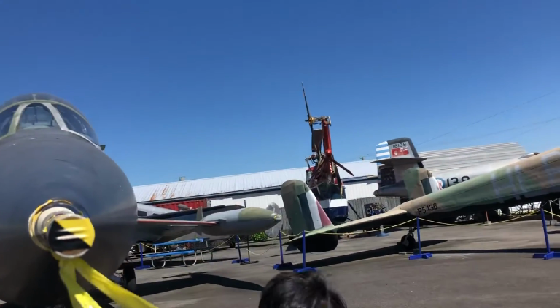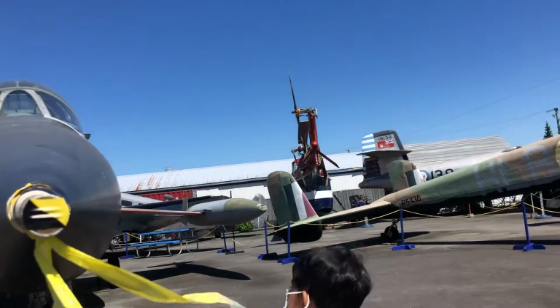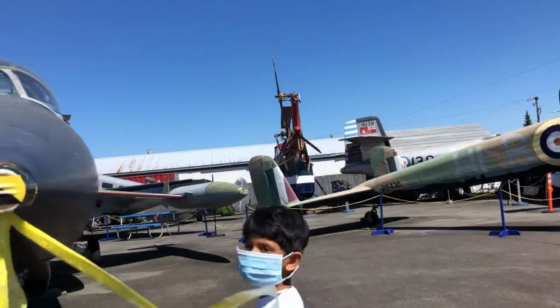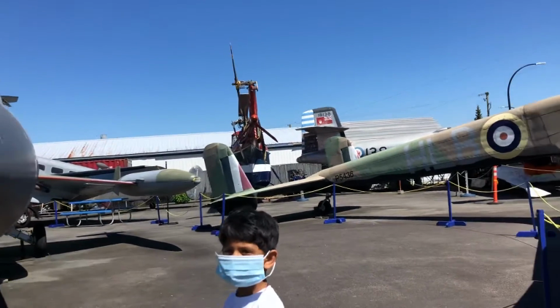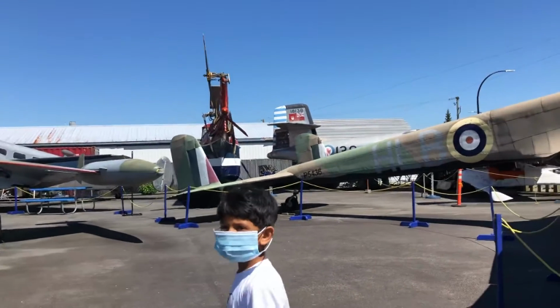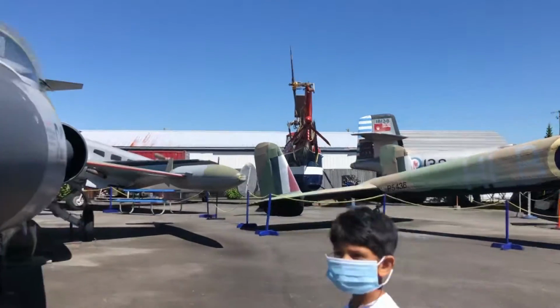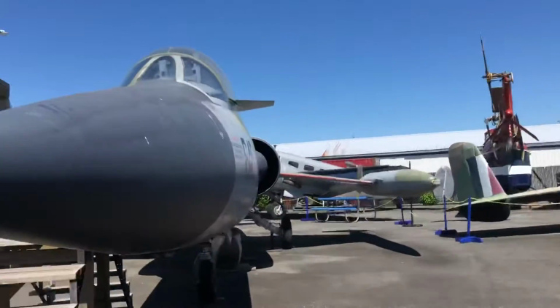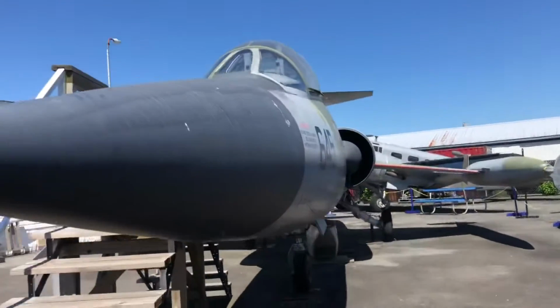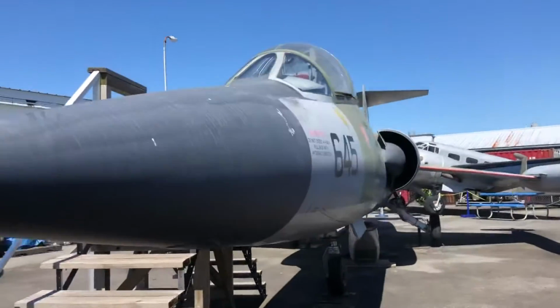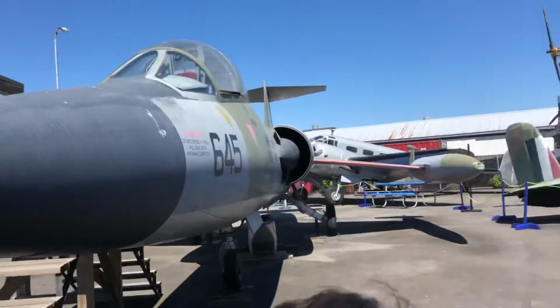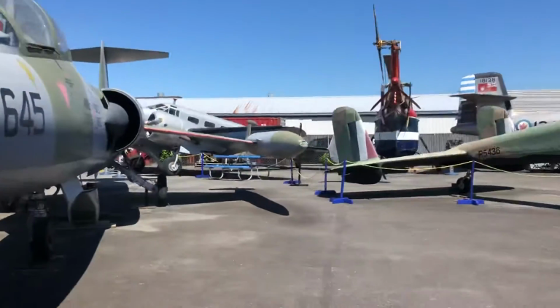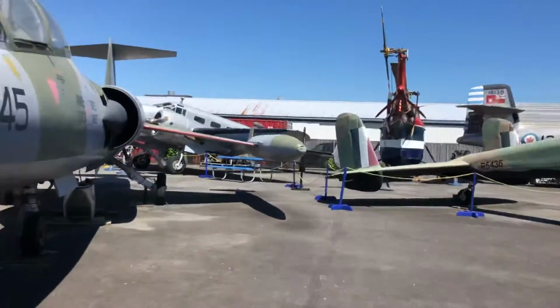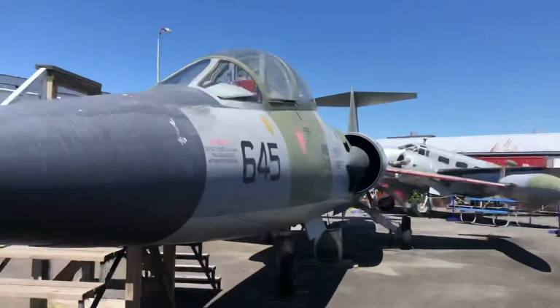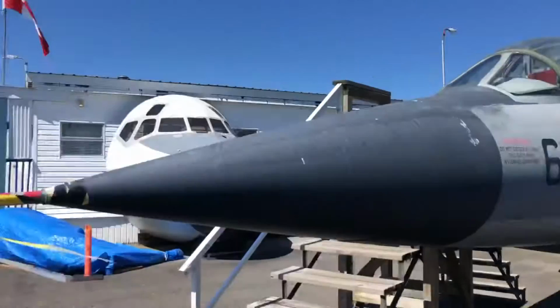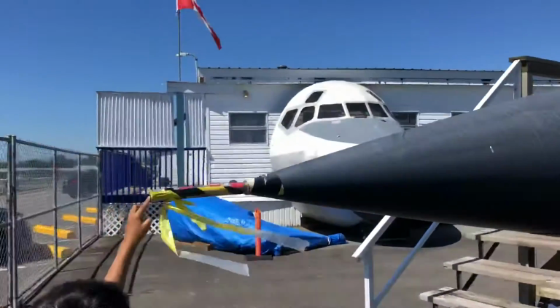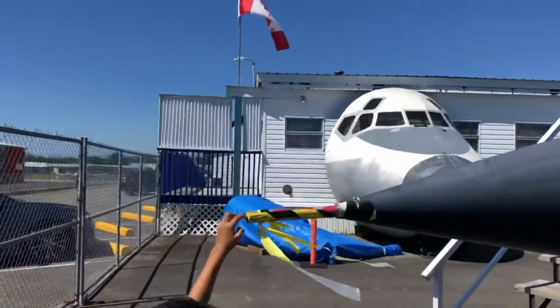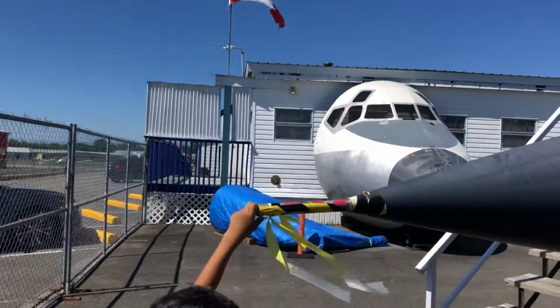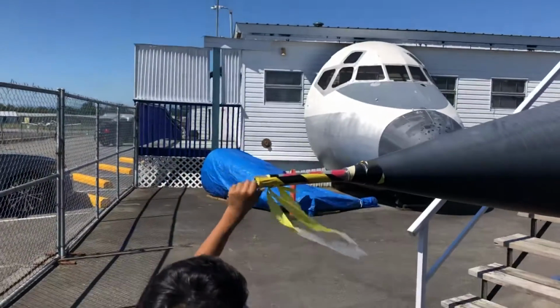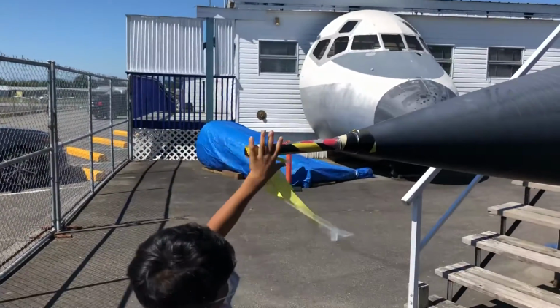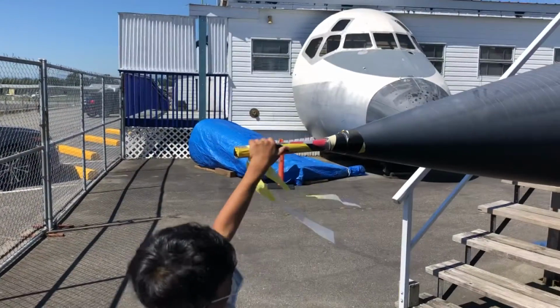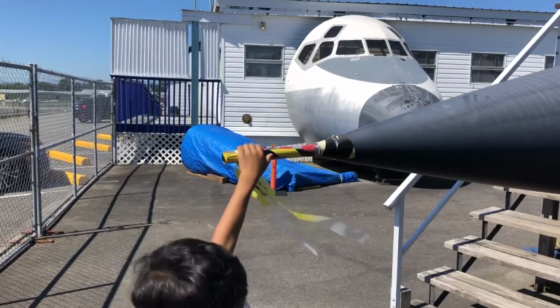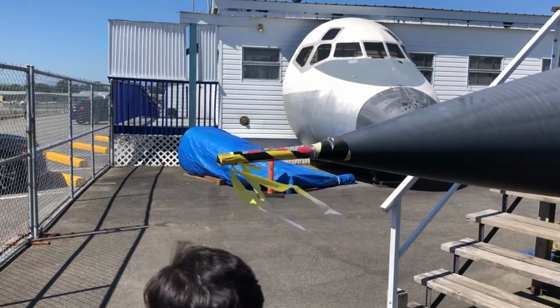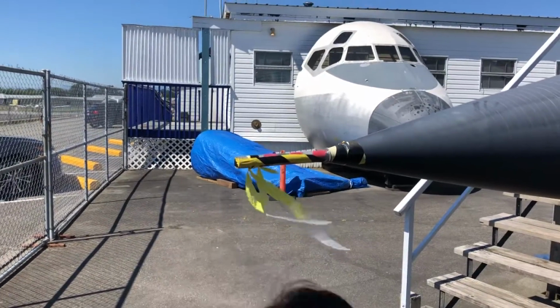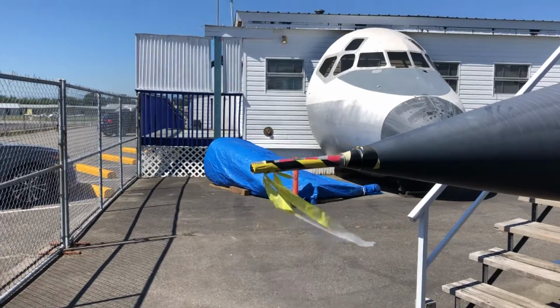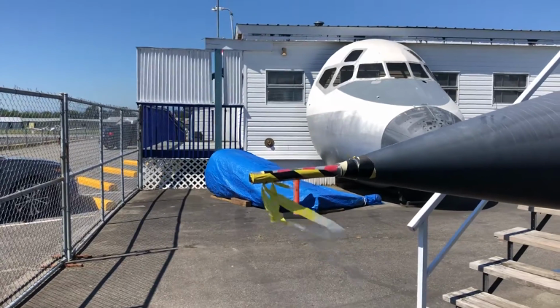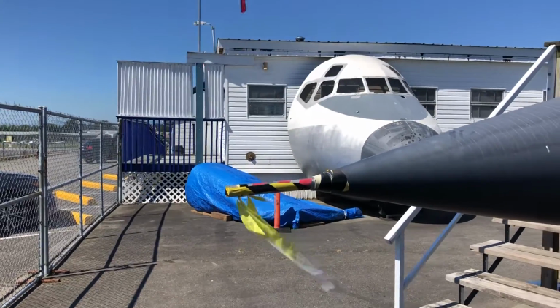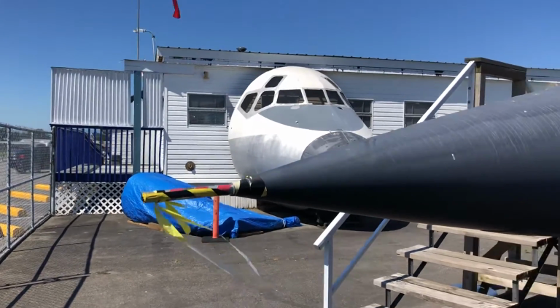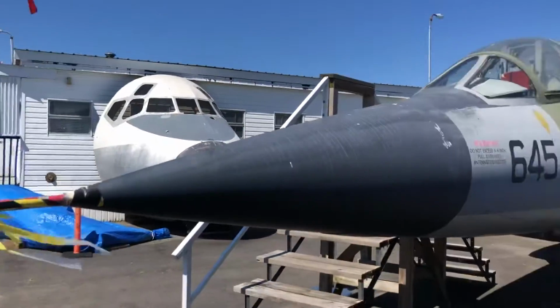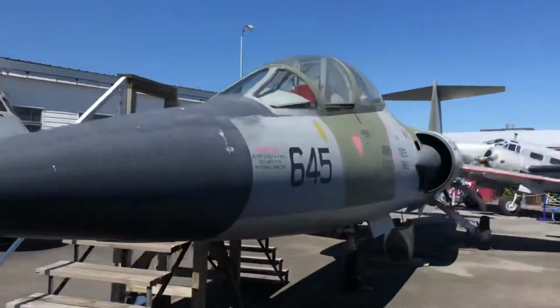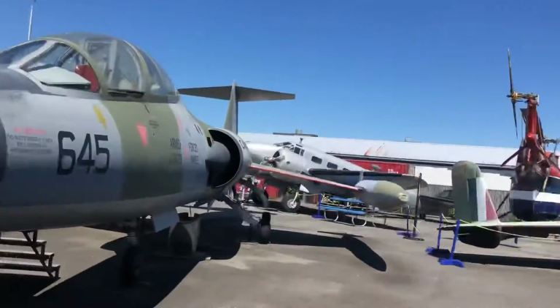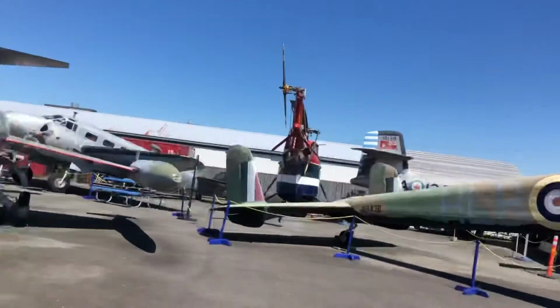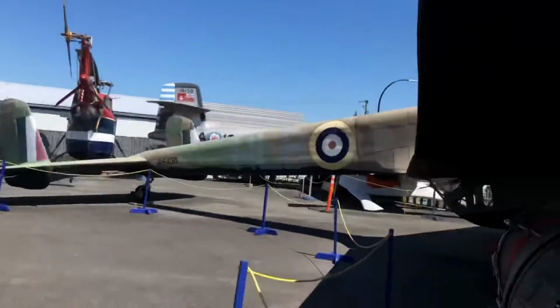Usually you get the airspeed indicator here, at least in the older ones. So daddy, this indicates how fast the air is going. In the older ones — I don't know how it works in the new ones.